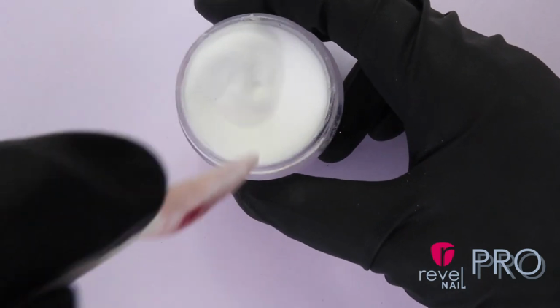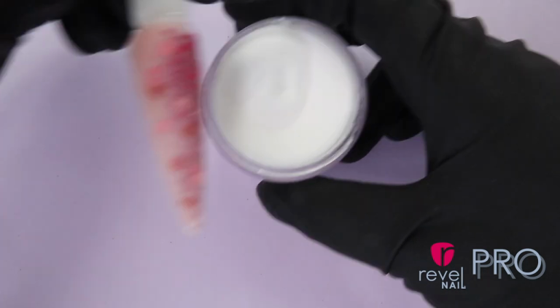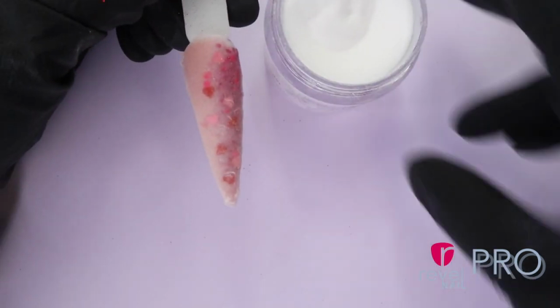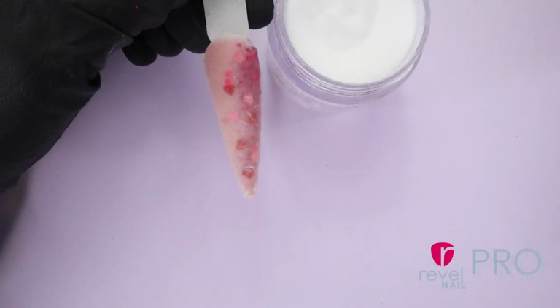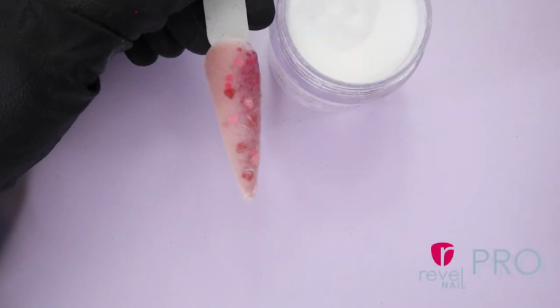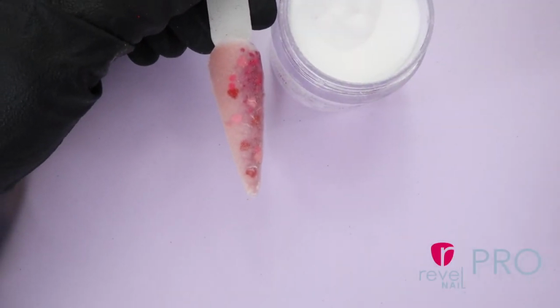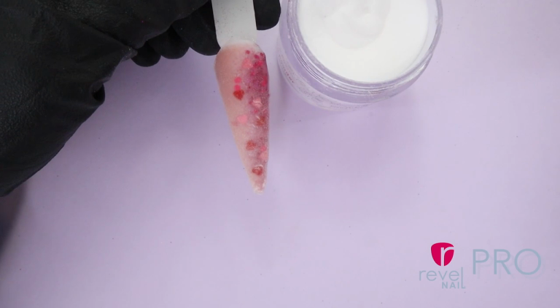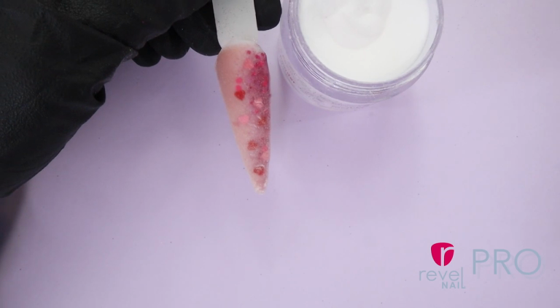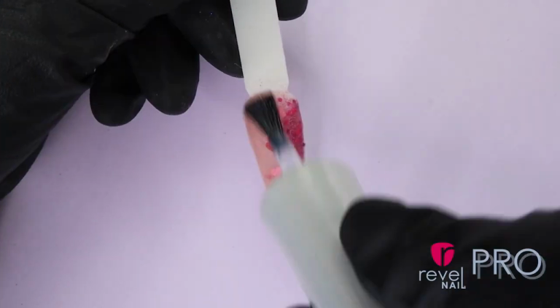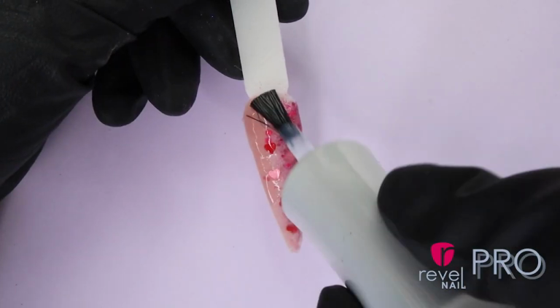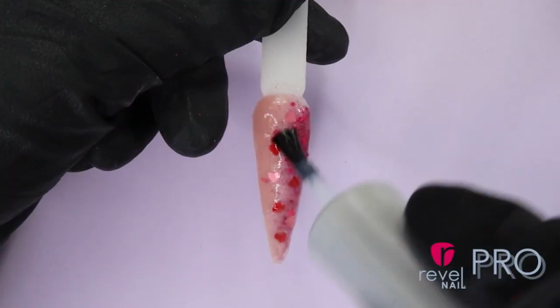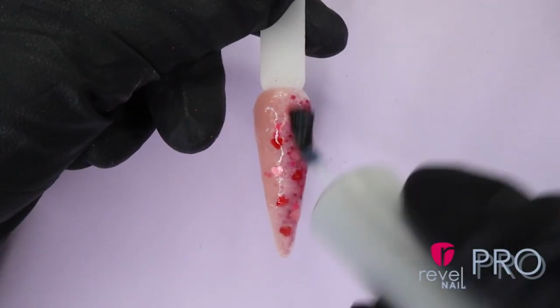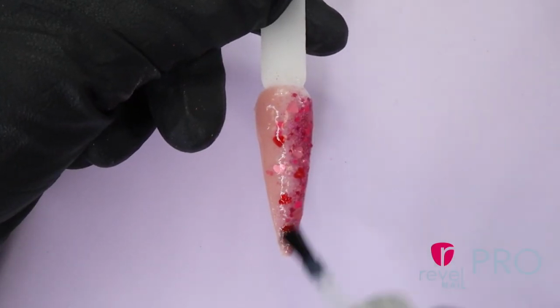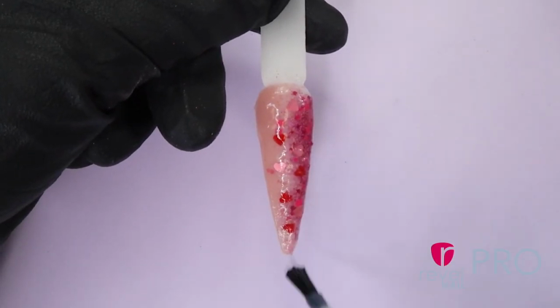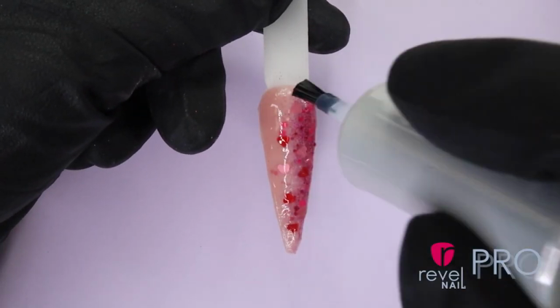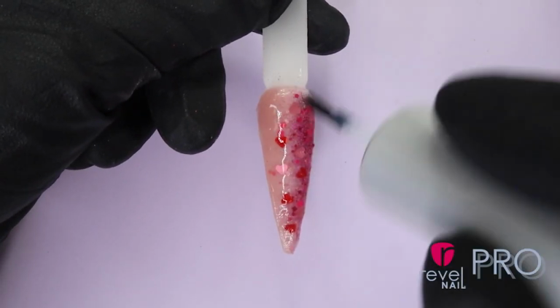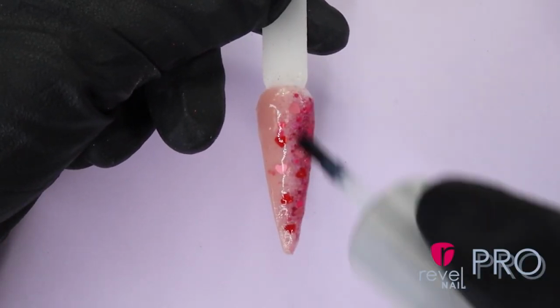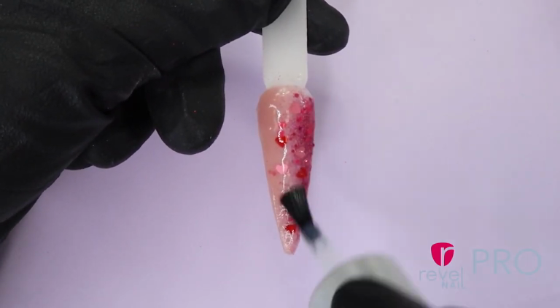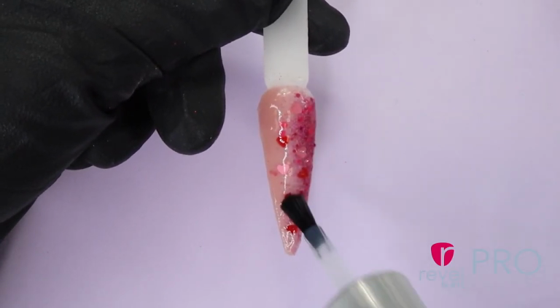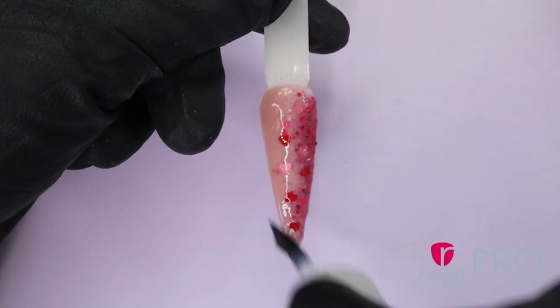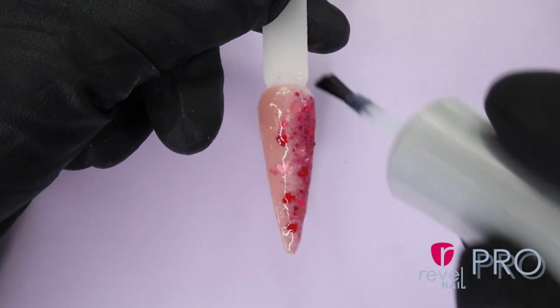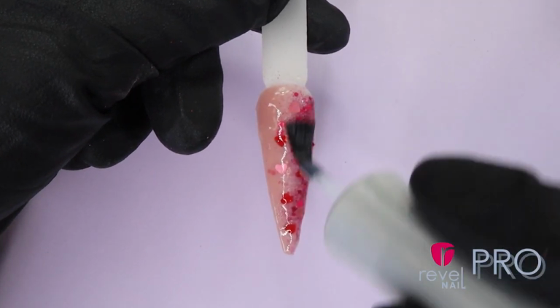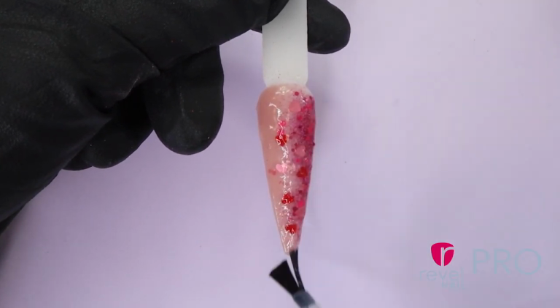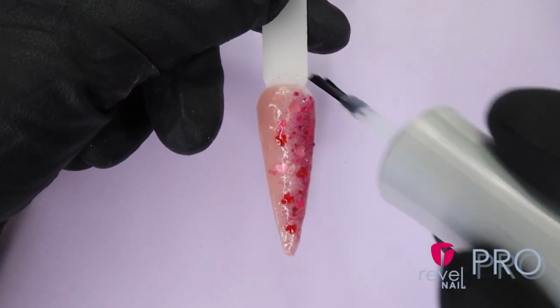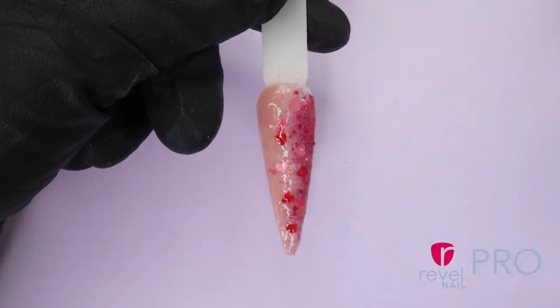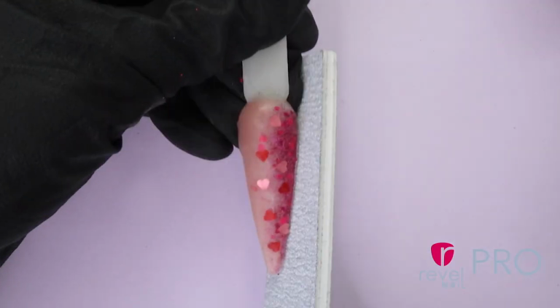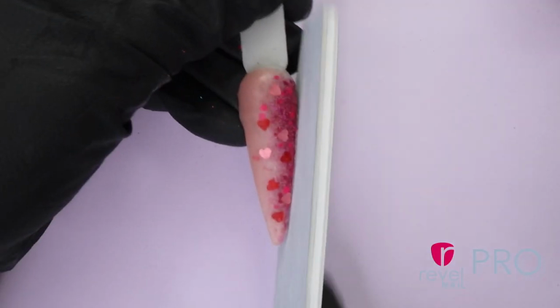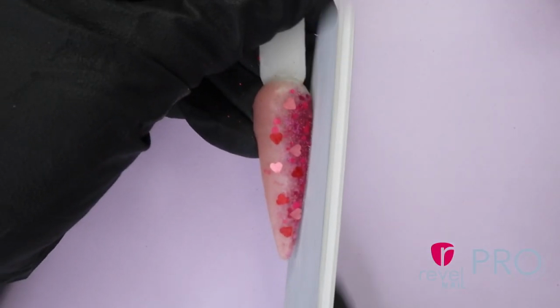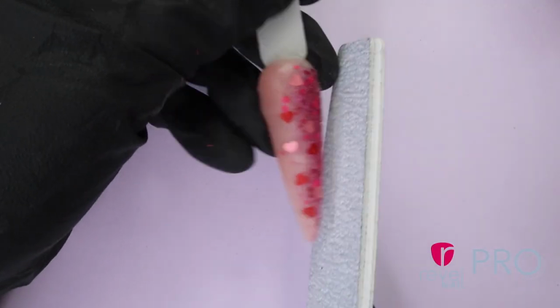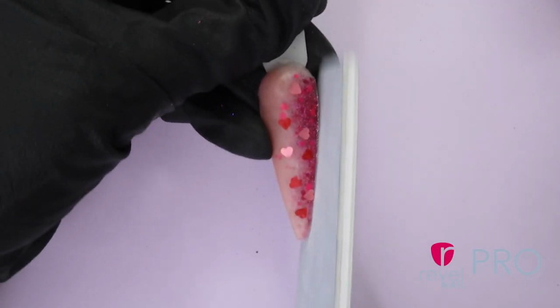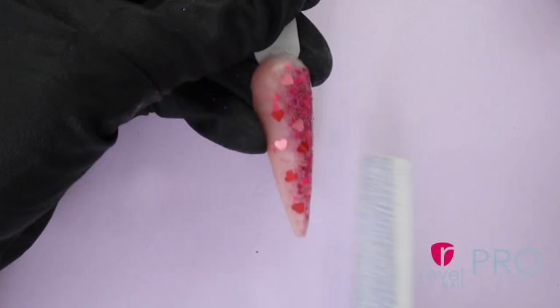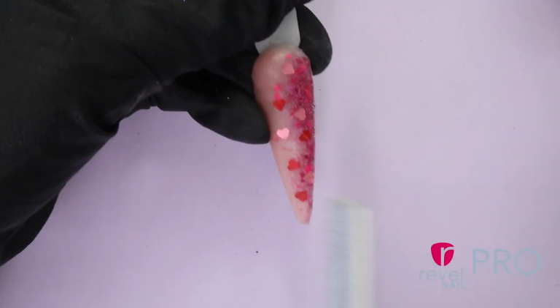Once I'm ready to file my nail, it will not remove my design. Then apply a generous amount of activator covering the edge and capping the tip of the nail. You want to let it dry for 2 minutes. I'm going to shape the nail with a file or drill.